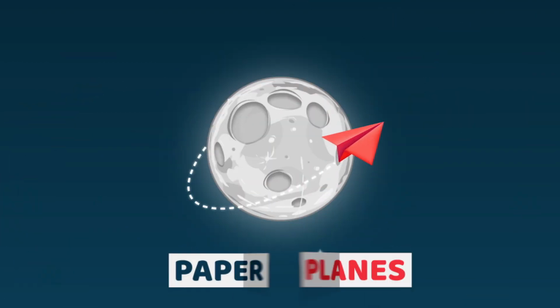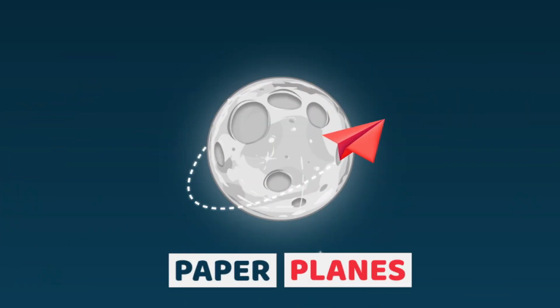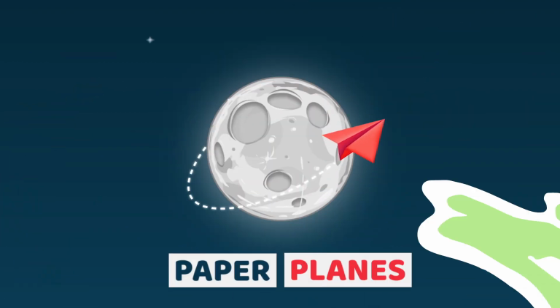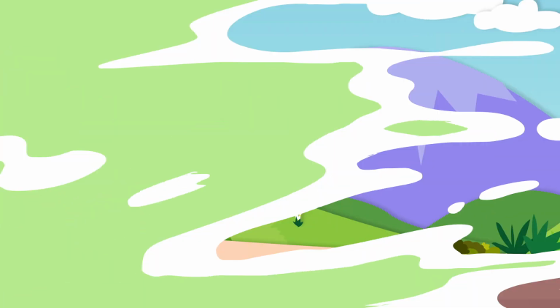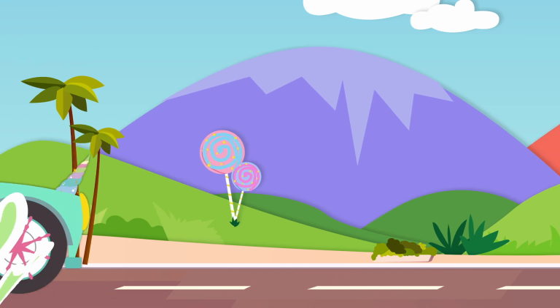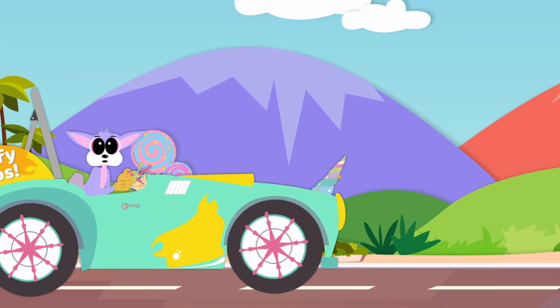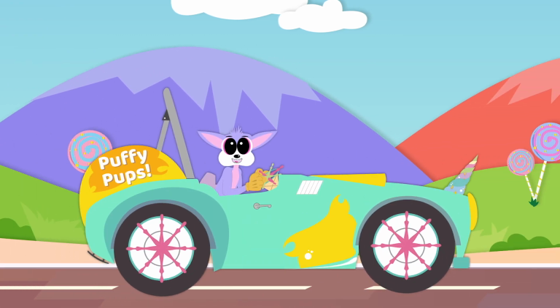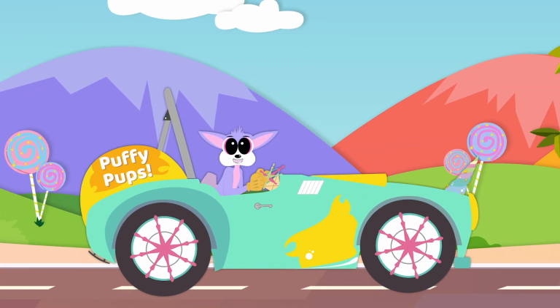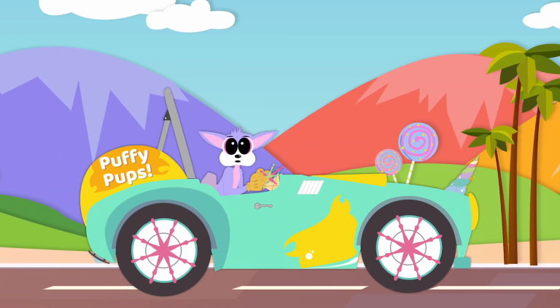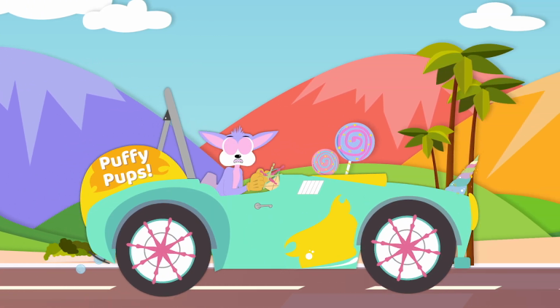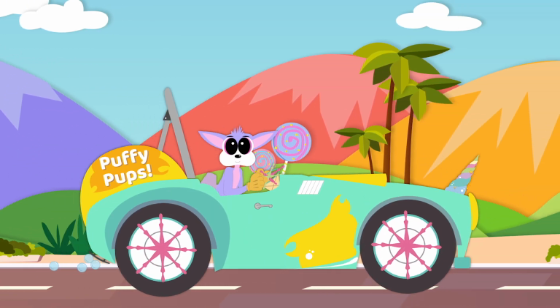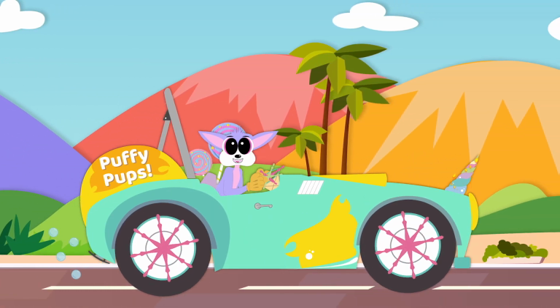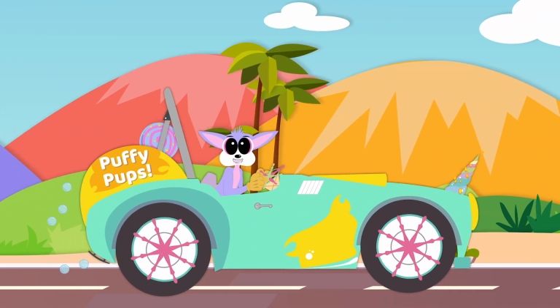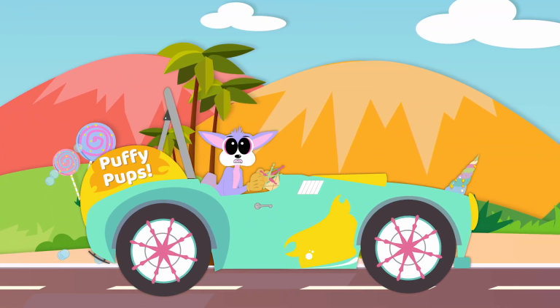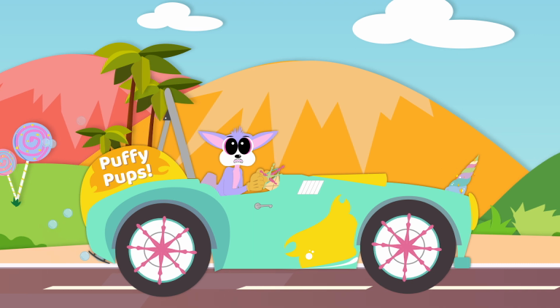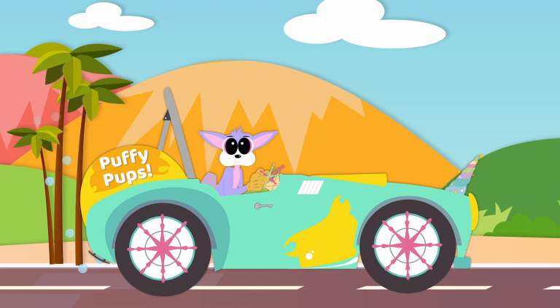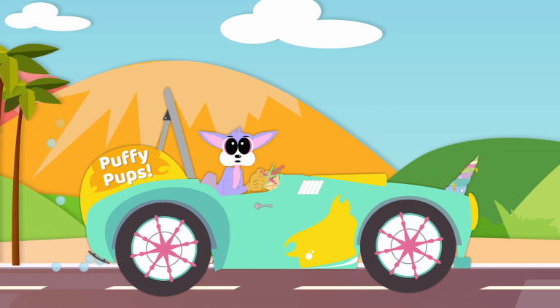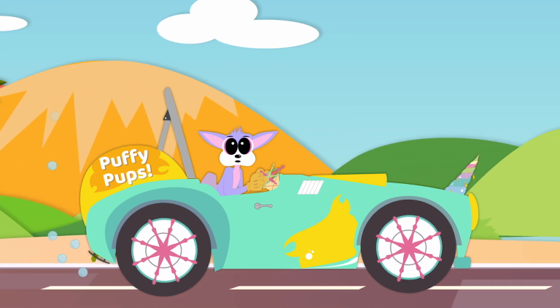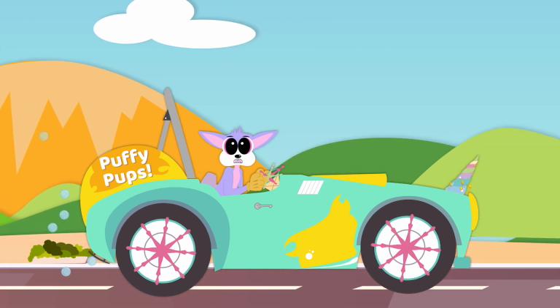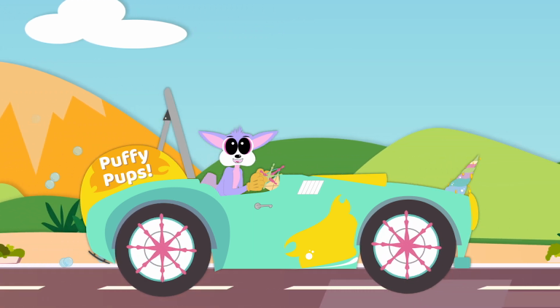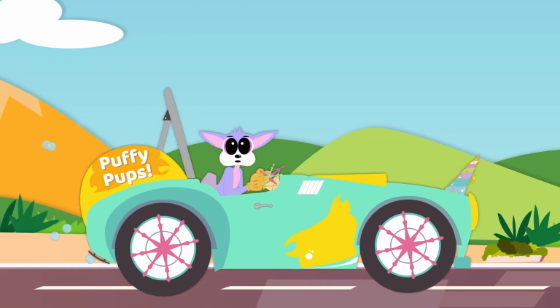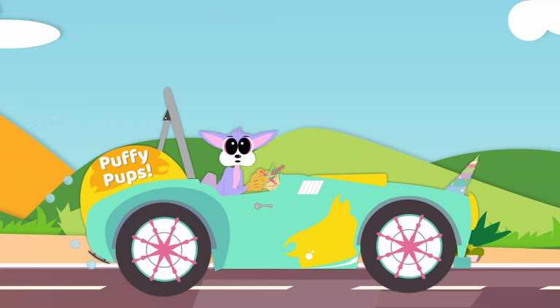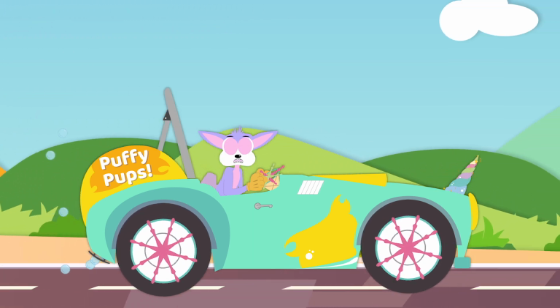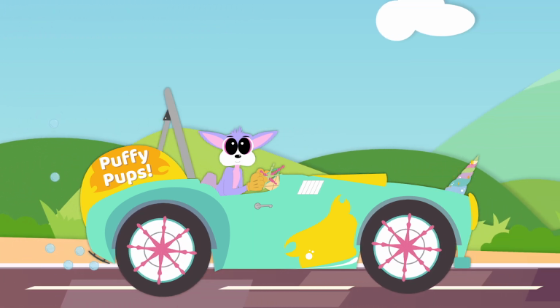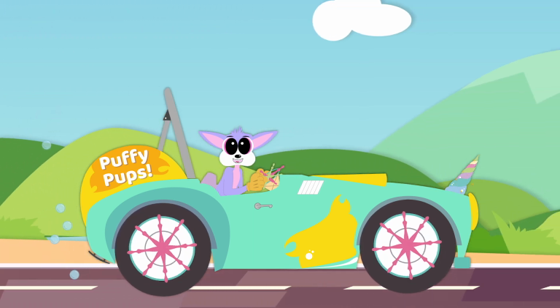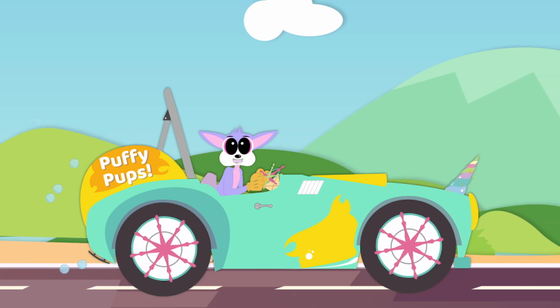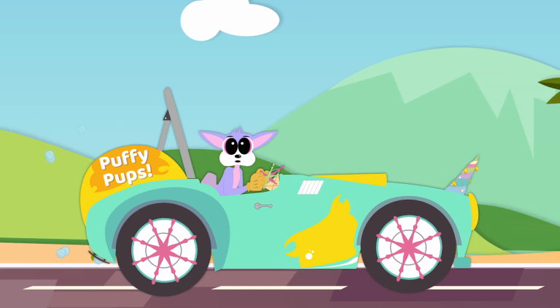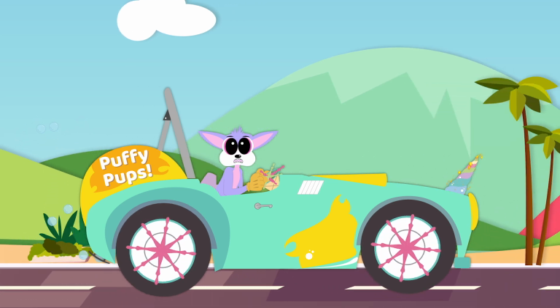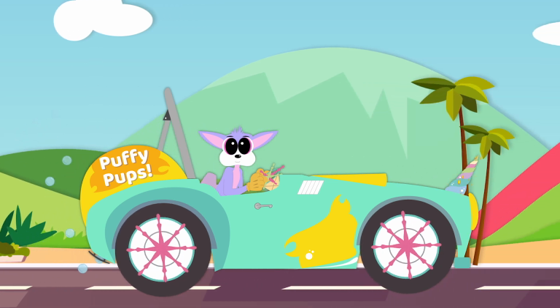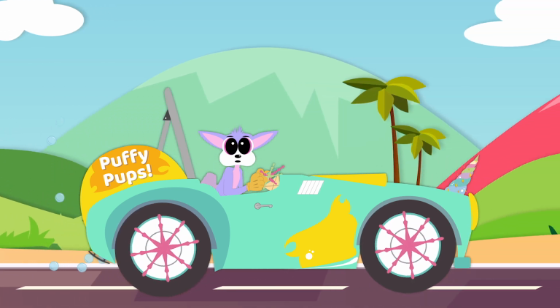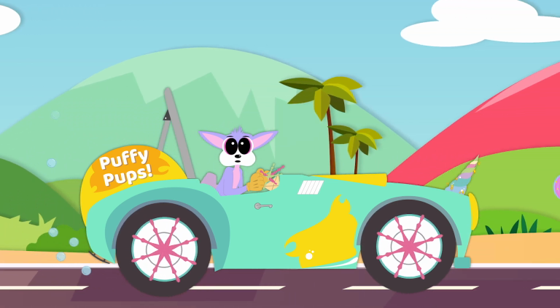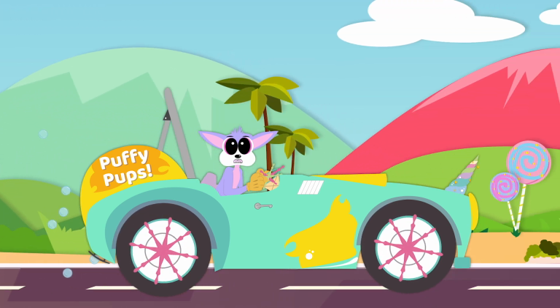Paper Planes! Hi friend! I am Puffy Pups and this is my car, Bubbles! Welcome to my channel! Why don't we make a unicorn watch today? Alright Bubbles, let's go!